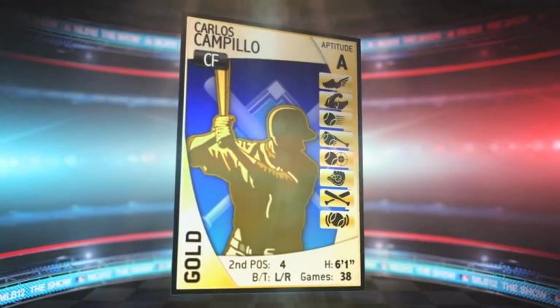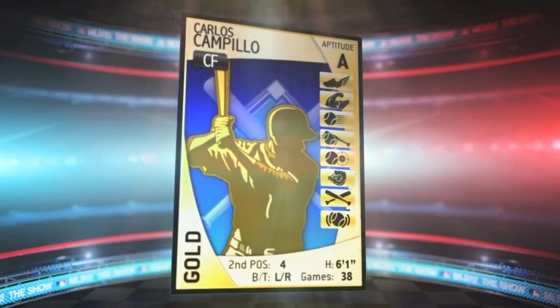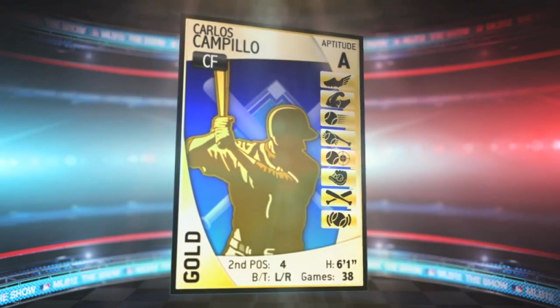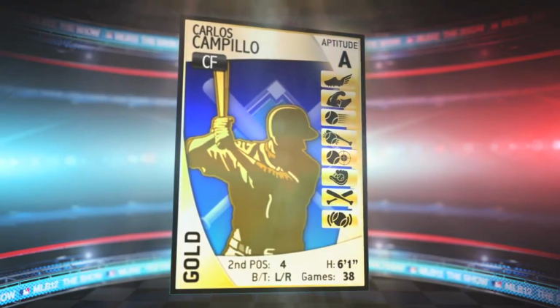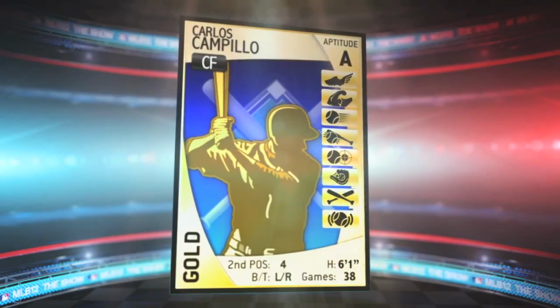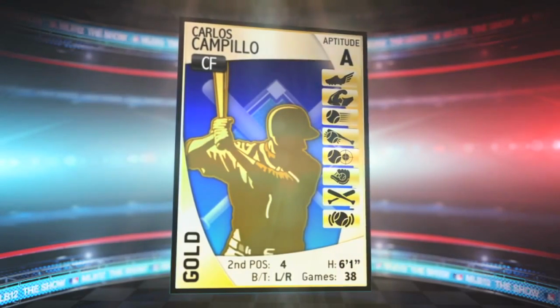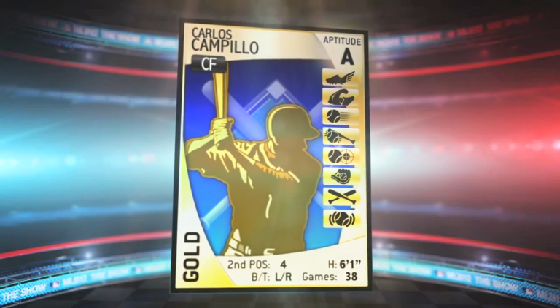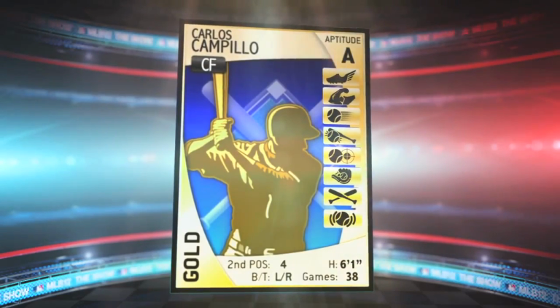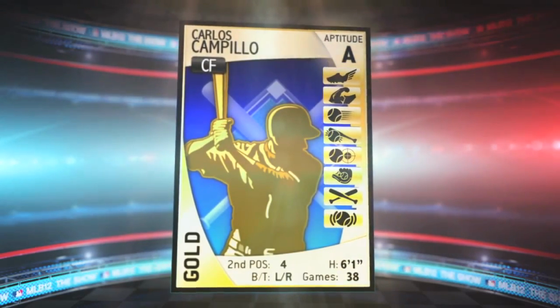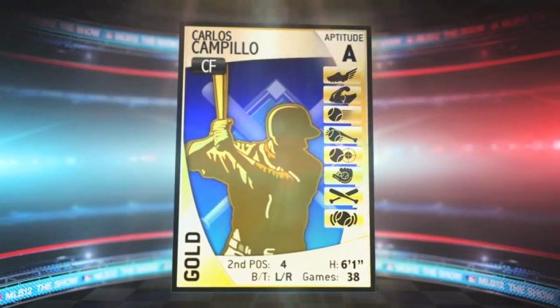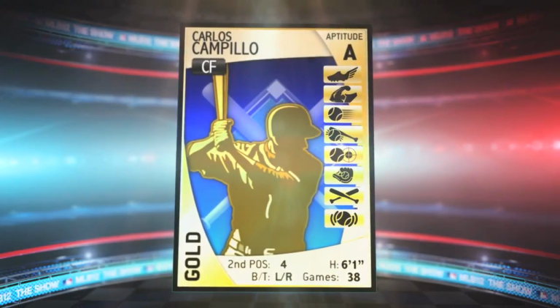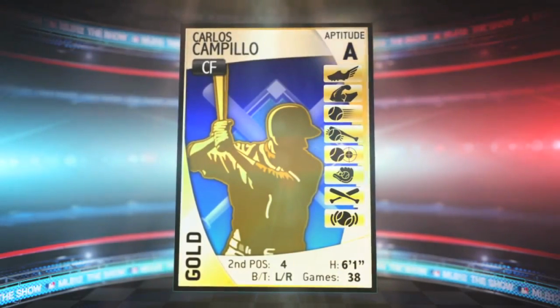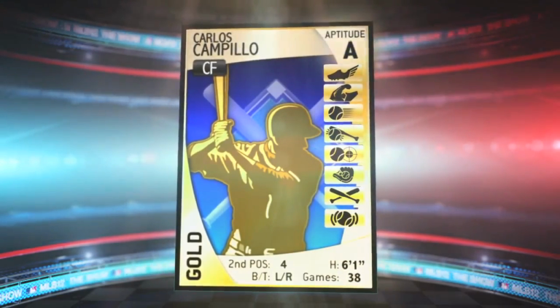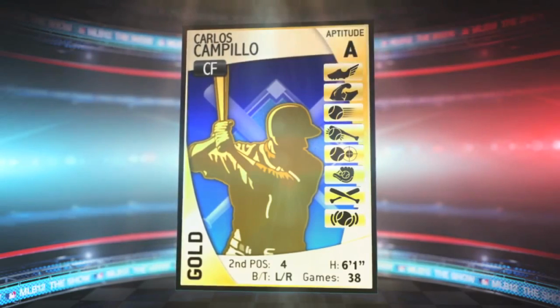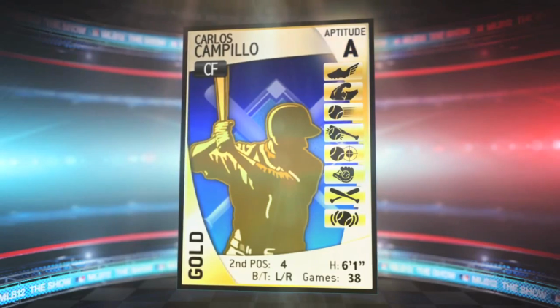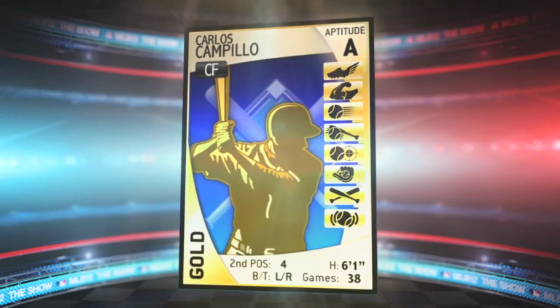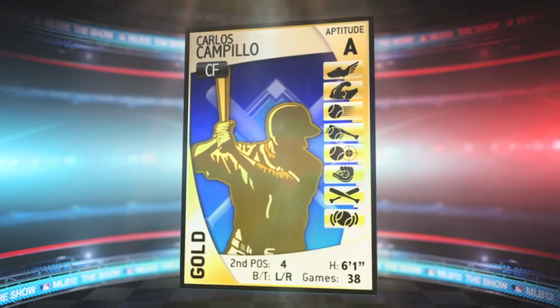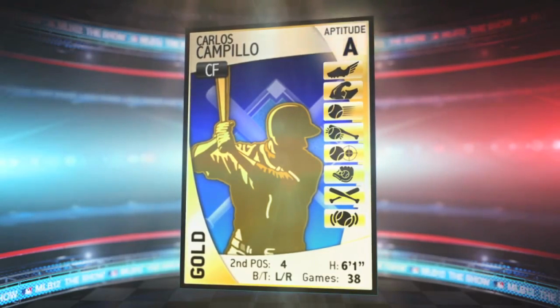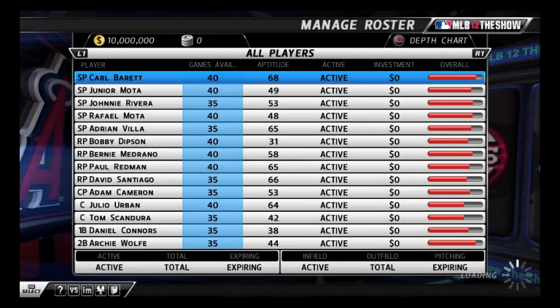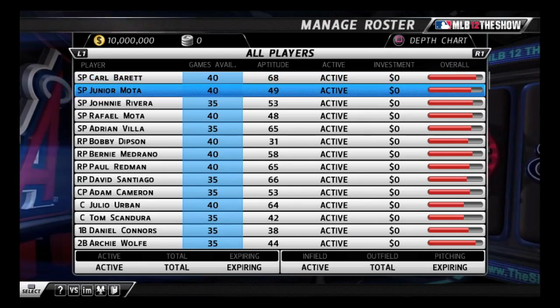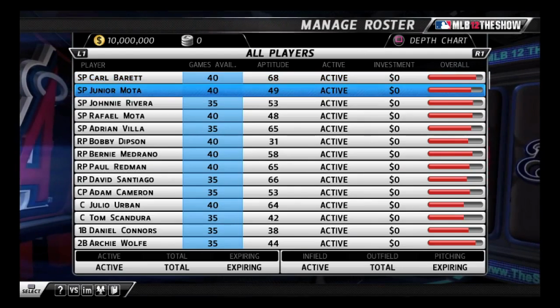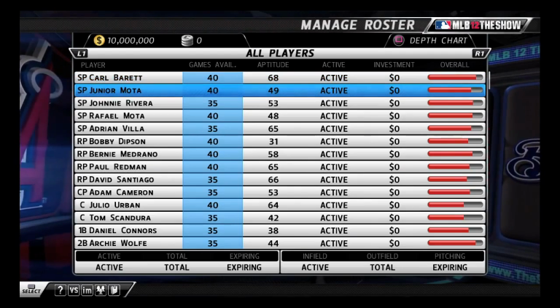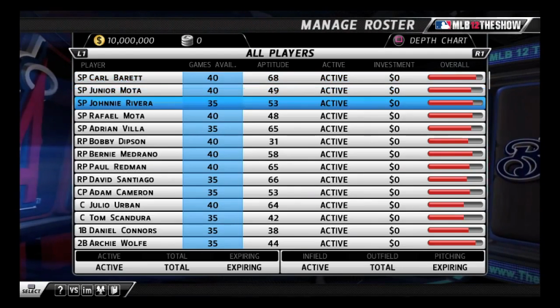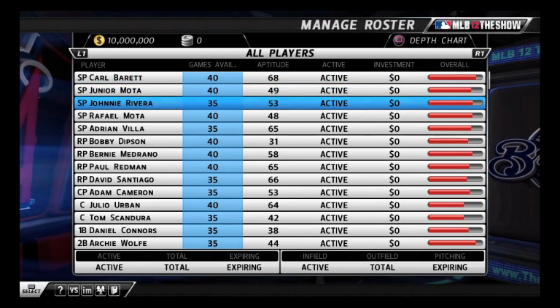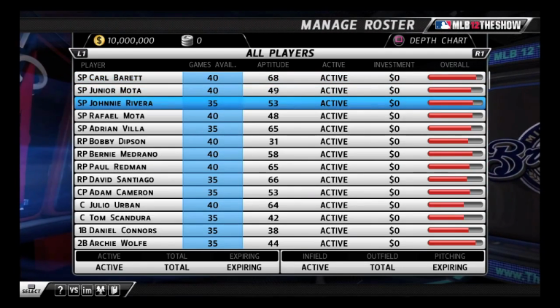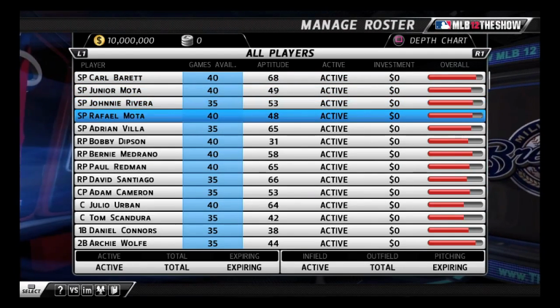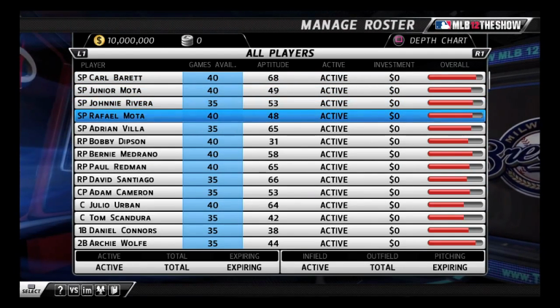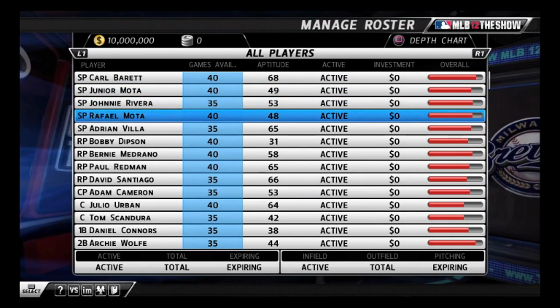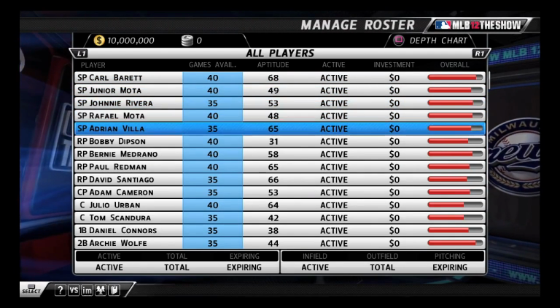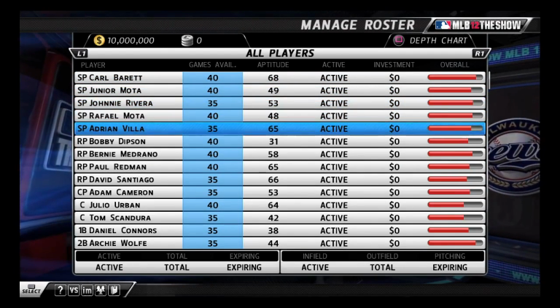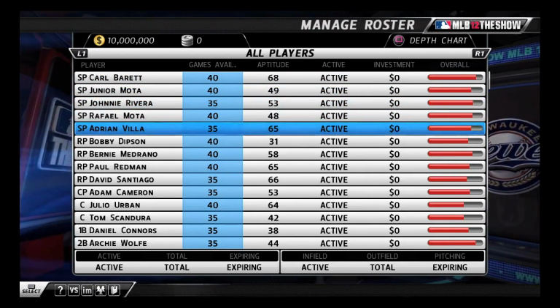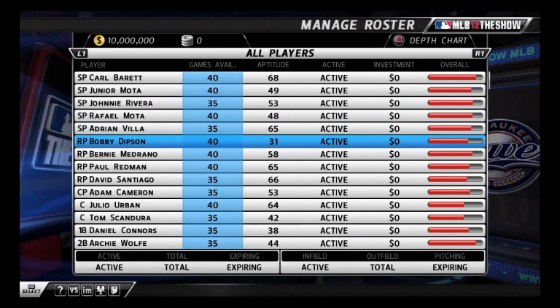The higher the player's aptitude value, the more cost-effective he is to train. Spend your budget wisely to train your players and develop your roster.